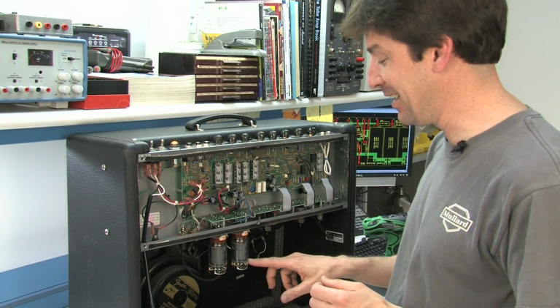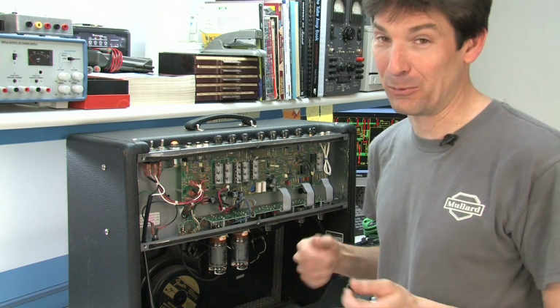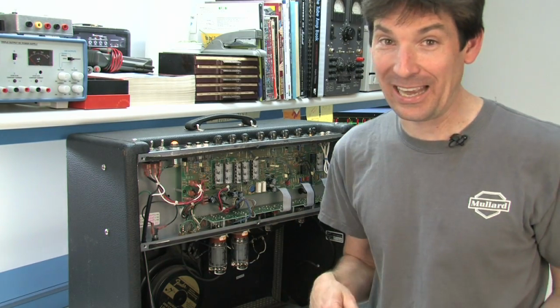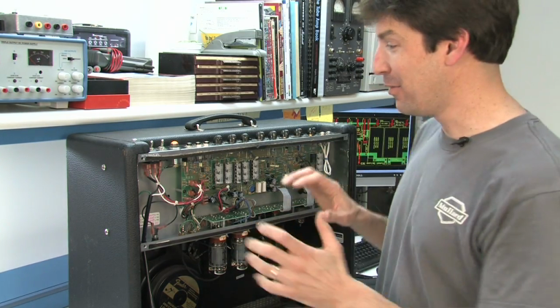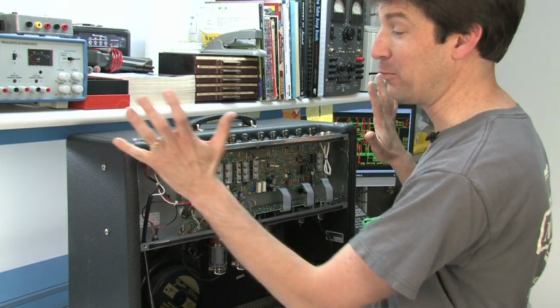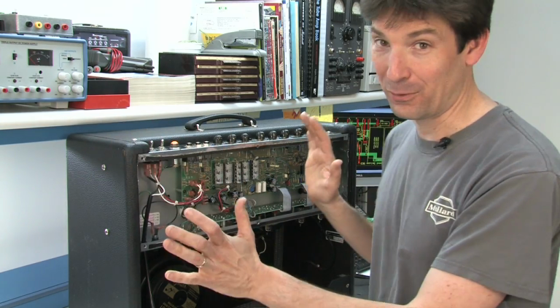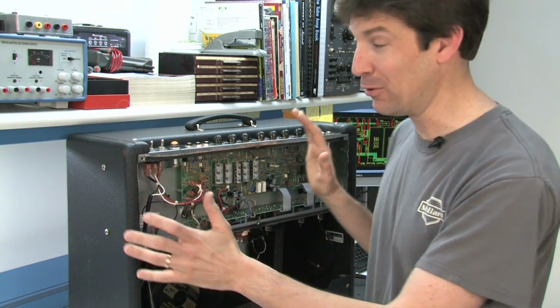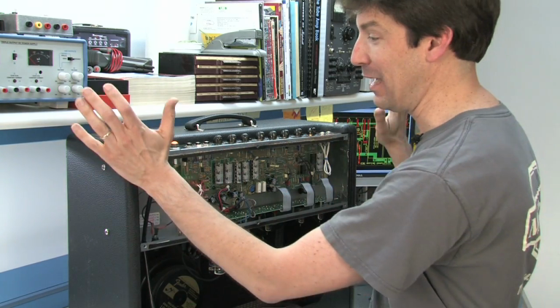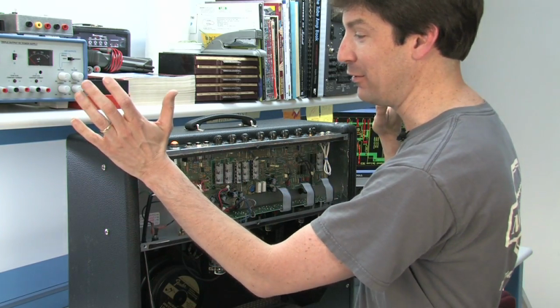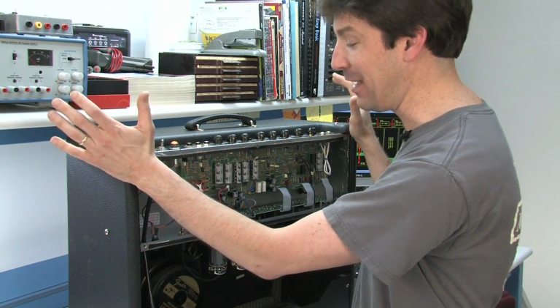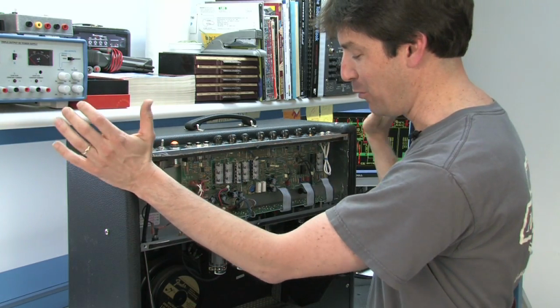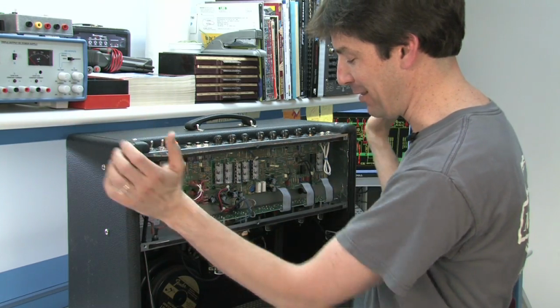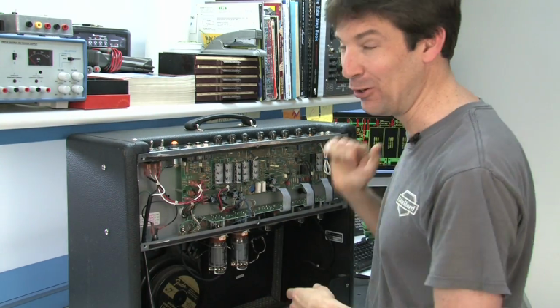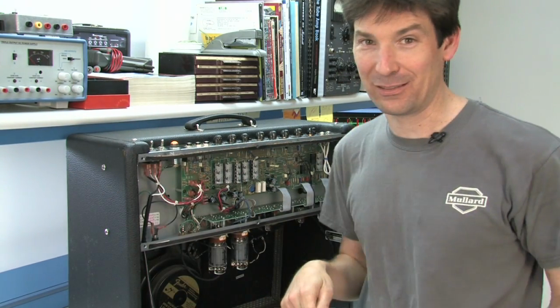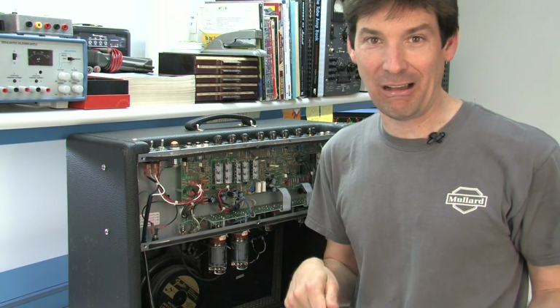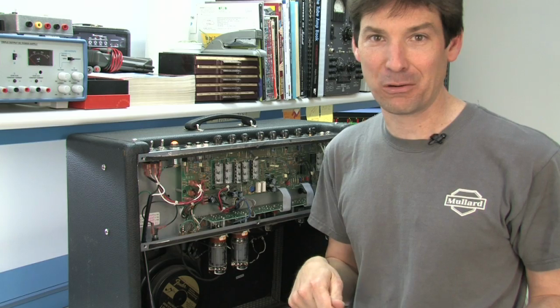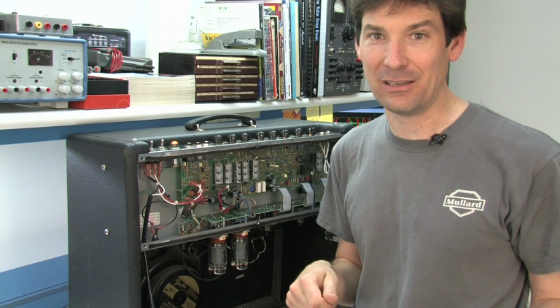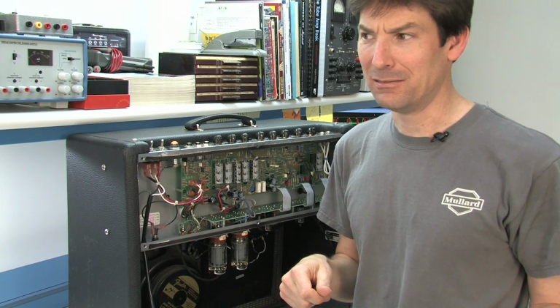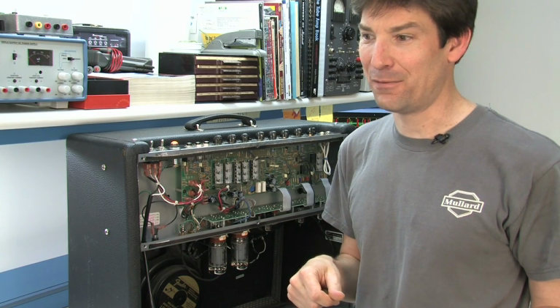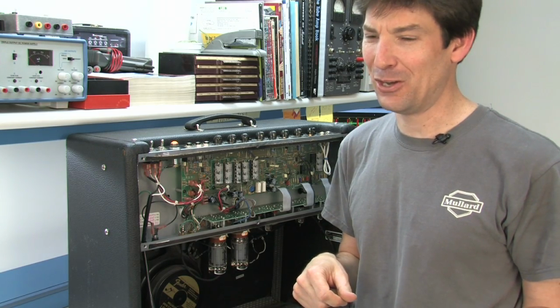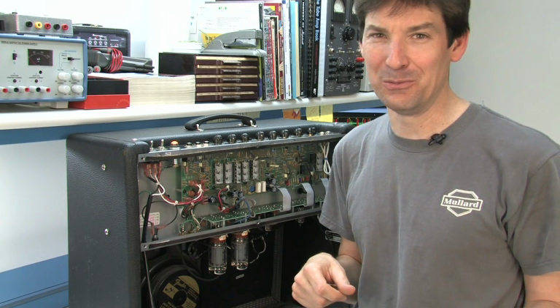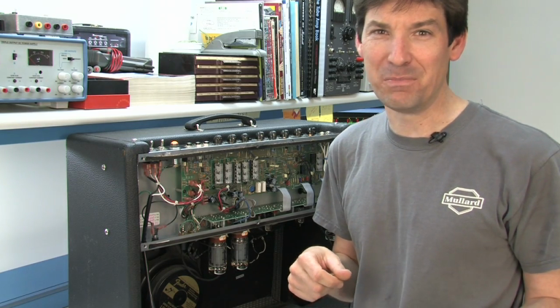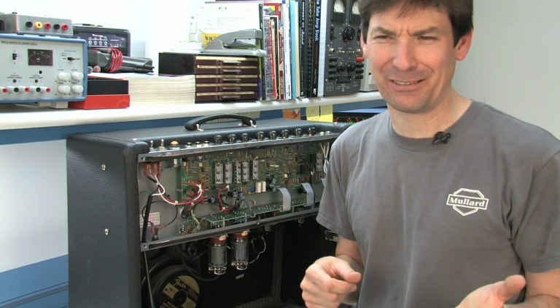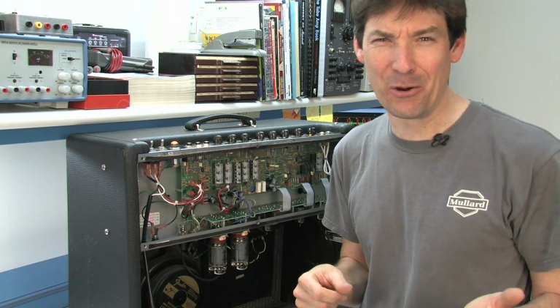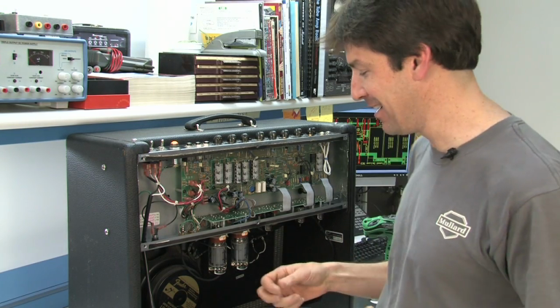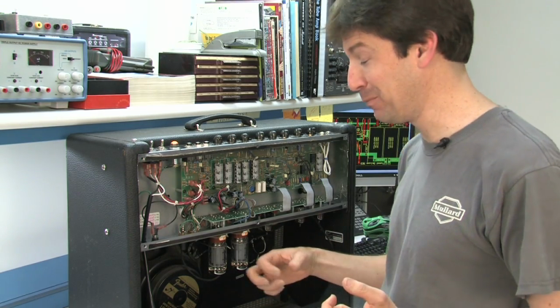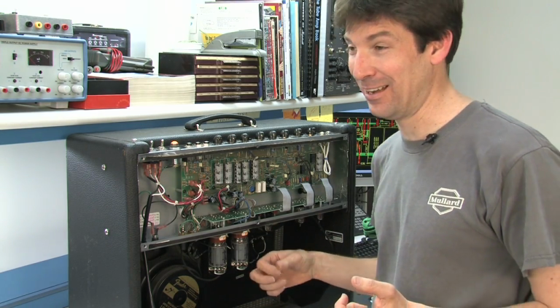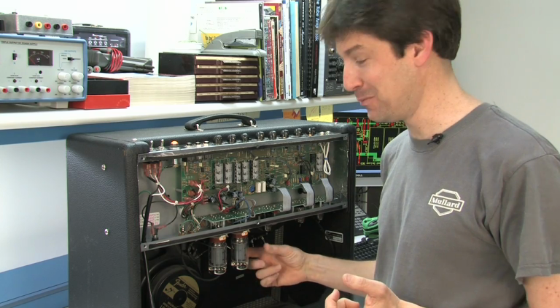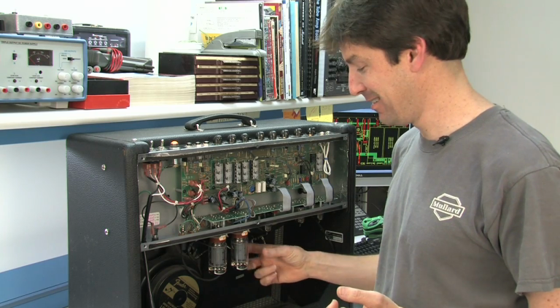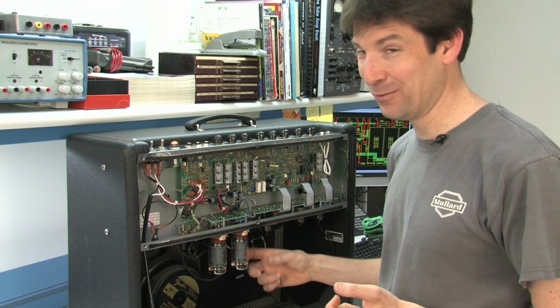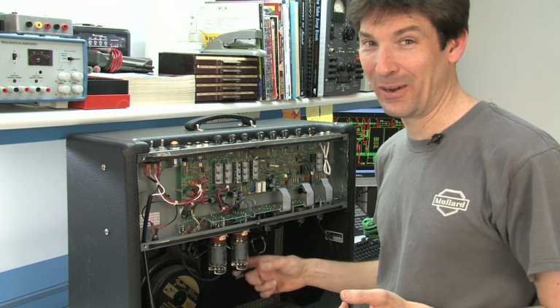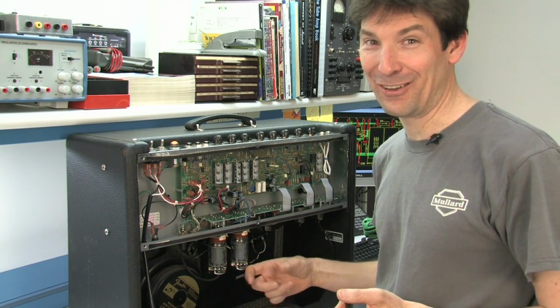If this amp was playing, especially for combo units, the amp as it shakes will shake that tube, and you'll get this odd, crazy, off-tone, beat, note thing. And it's because that tube is vibrating on its own.